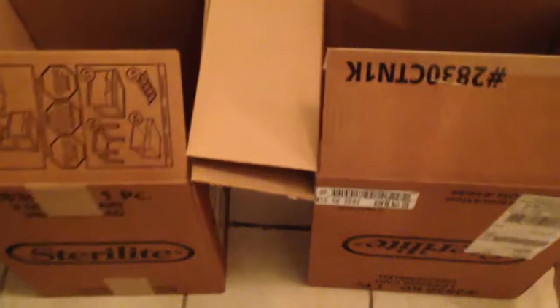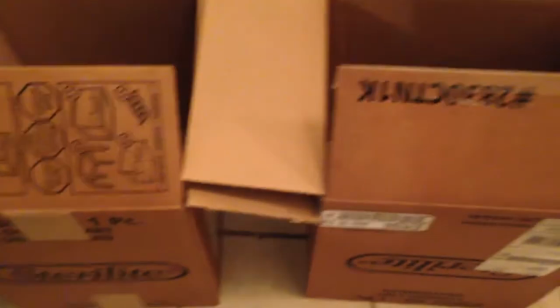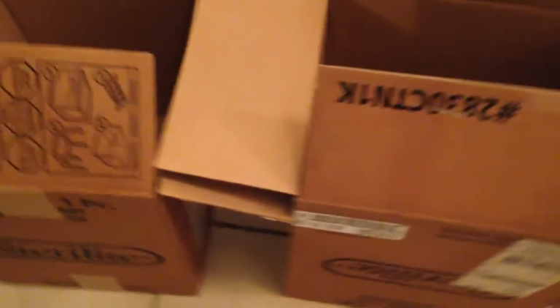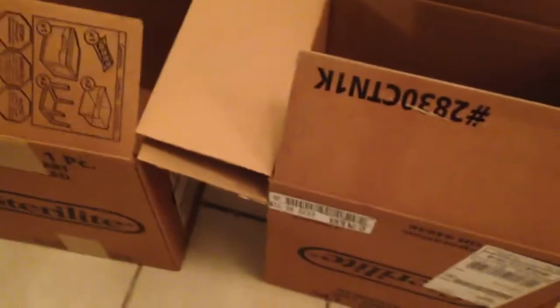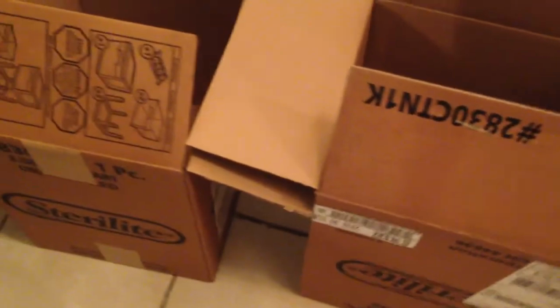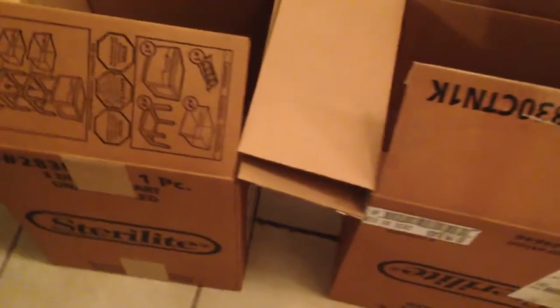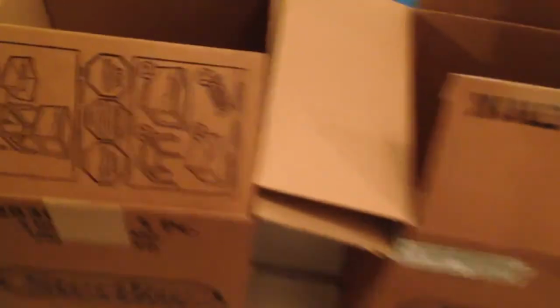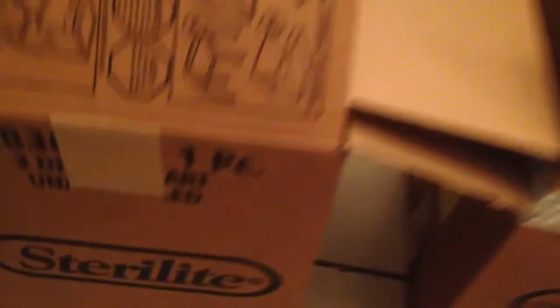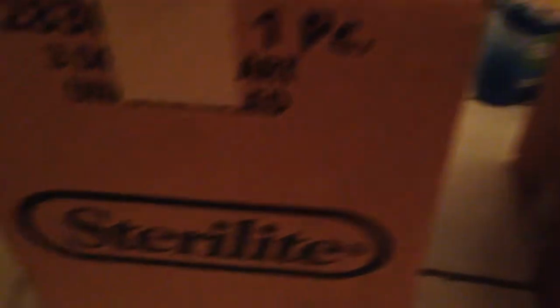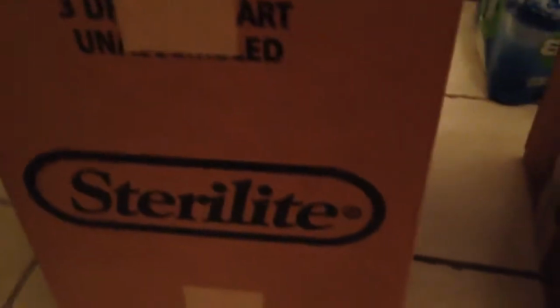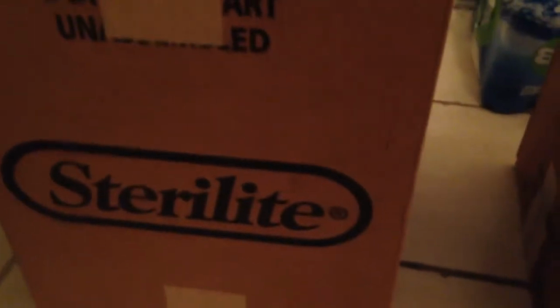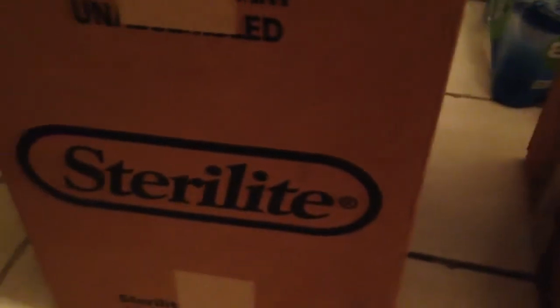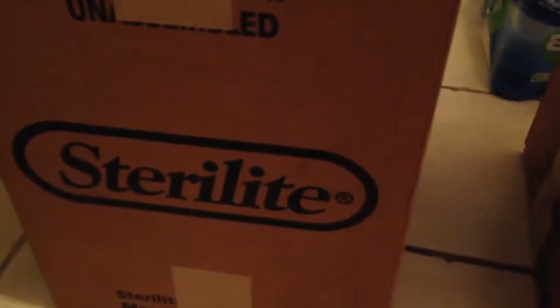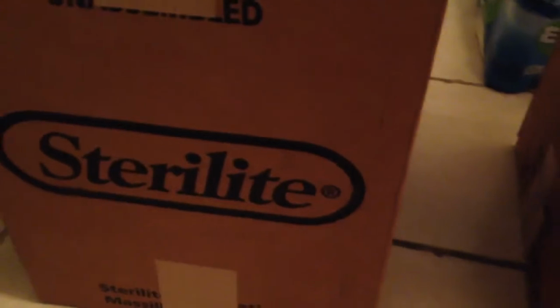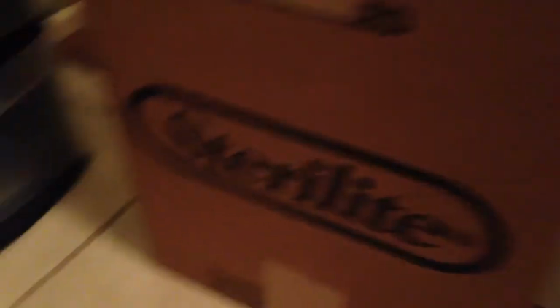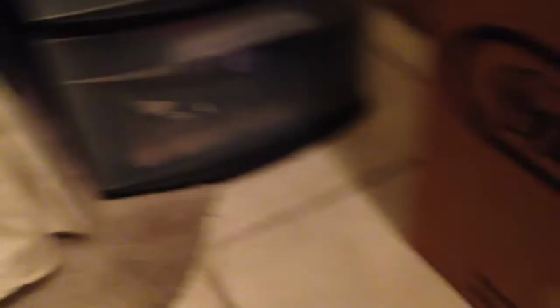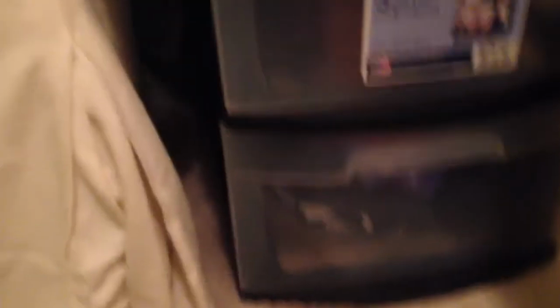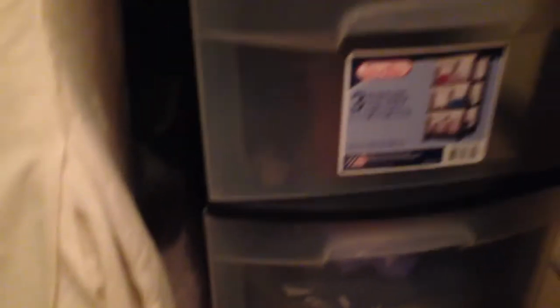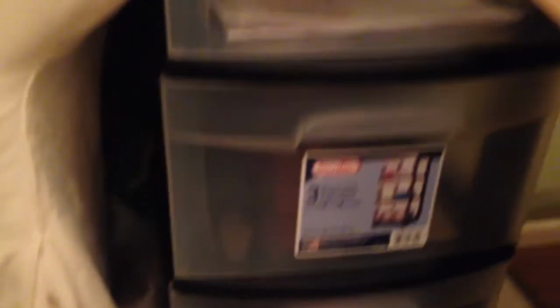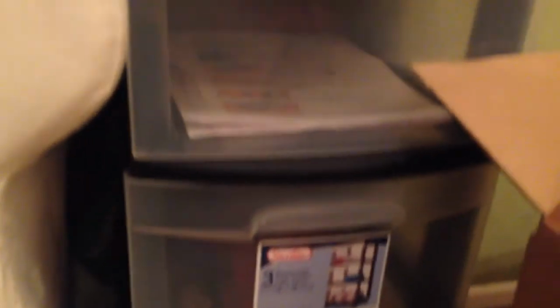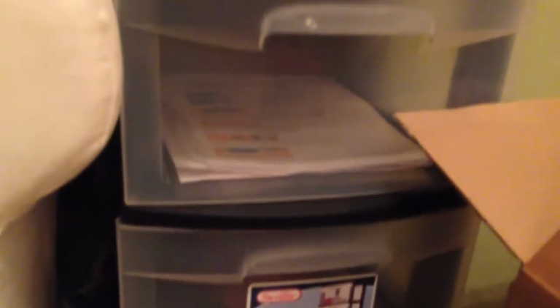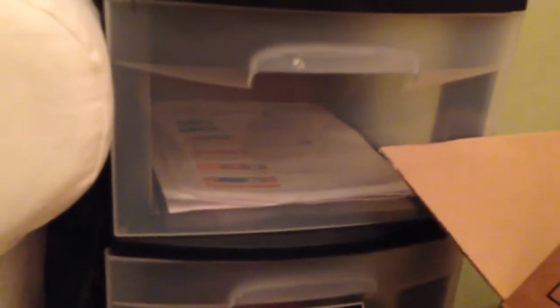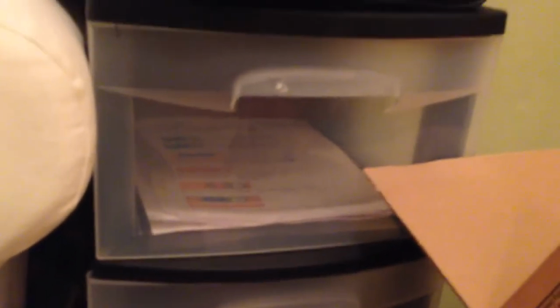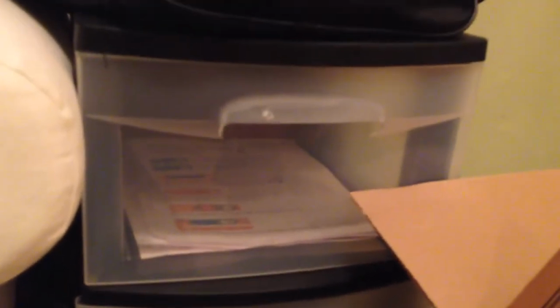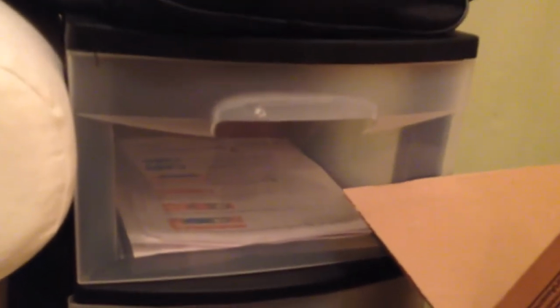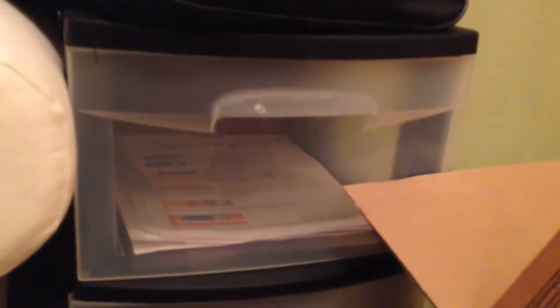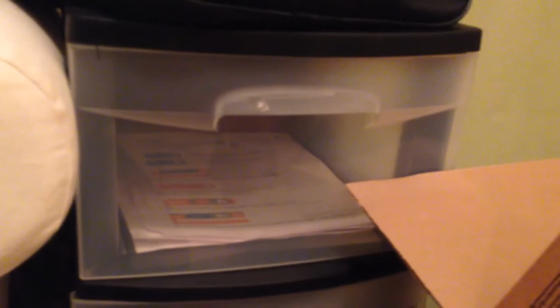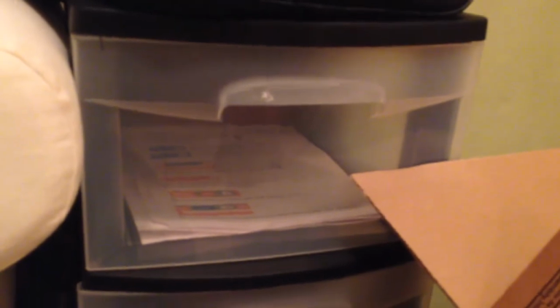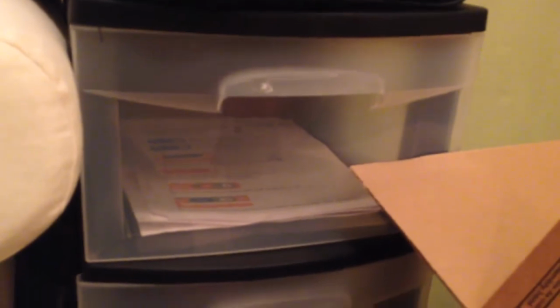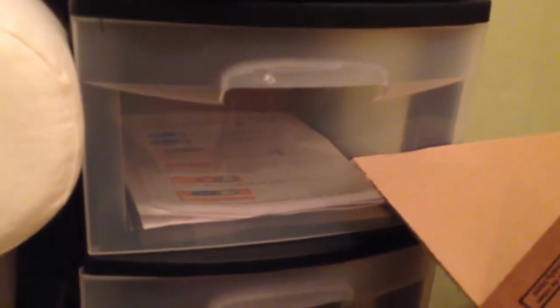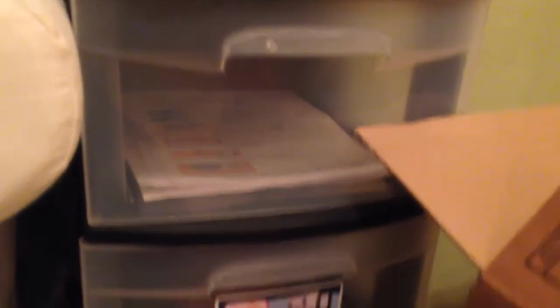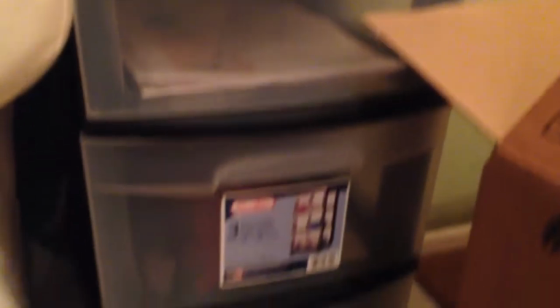All right guys, this is my latest rant. I just ordered this really good Sterilite cubby system, and this is usually how it comes when you go and get it from the store directly.